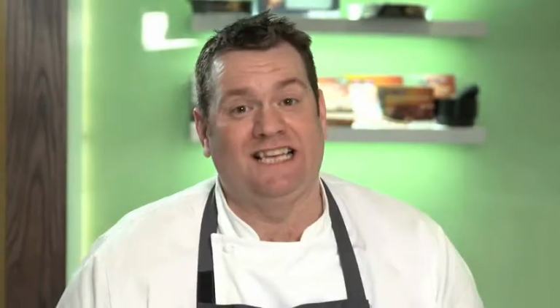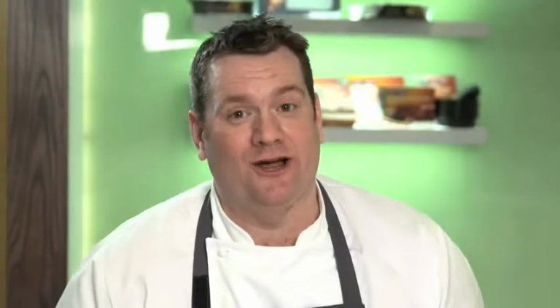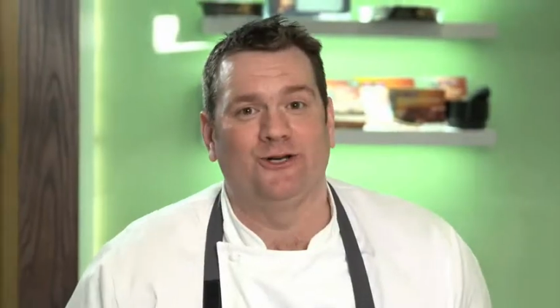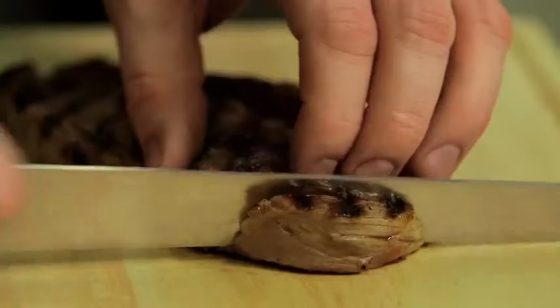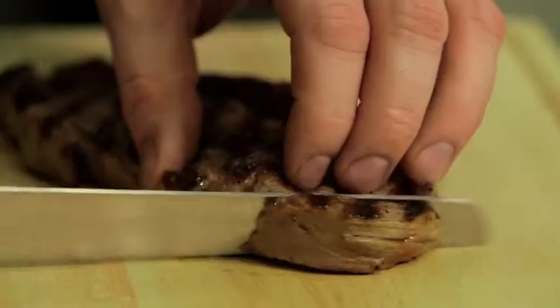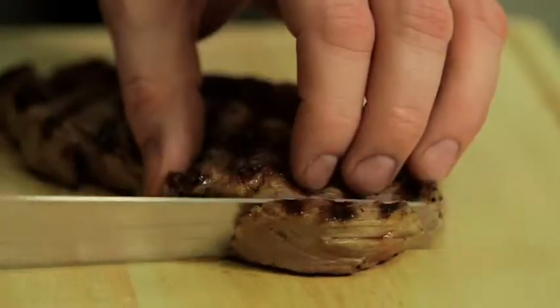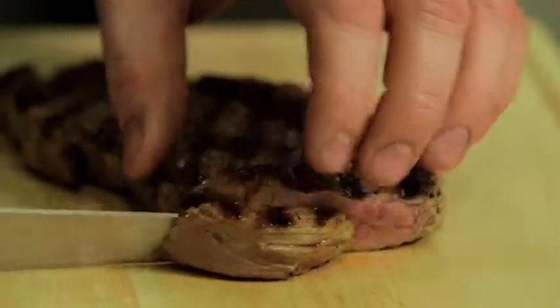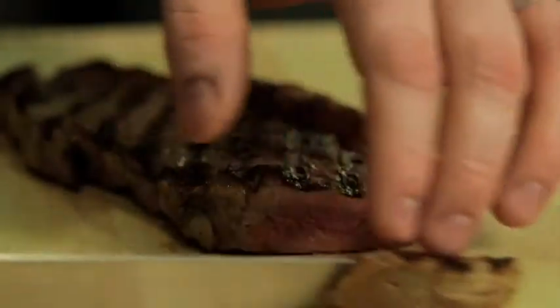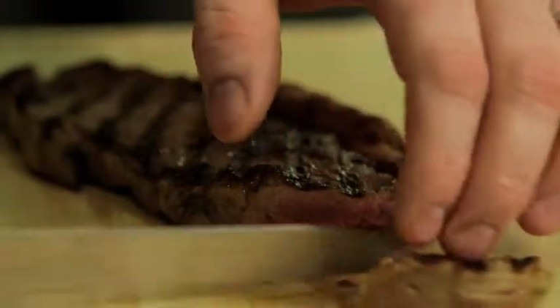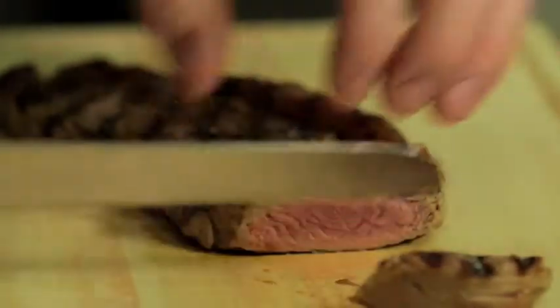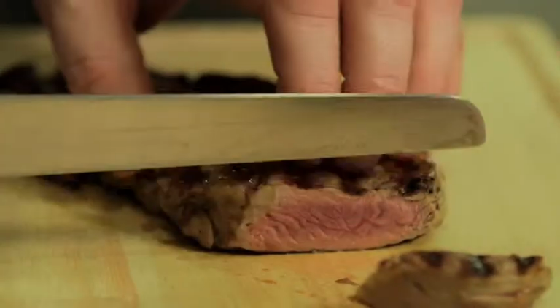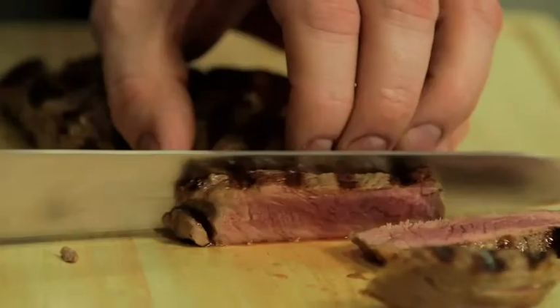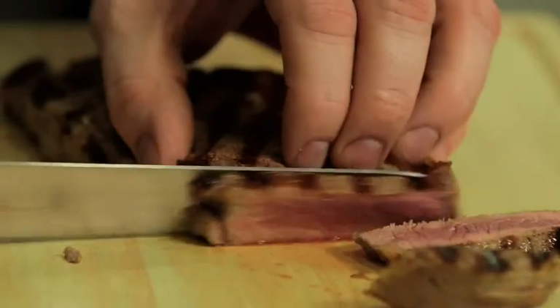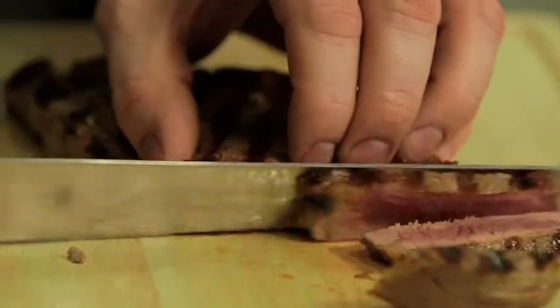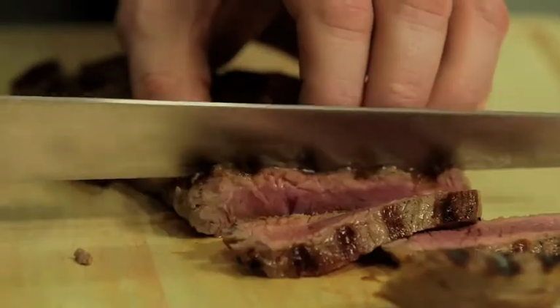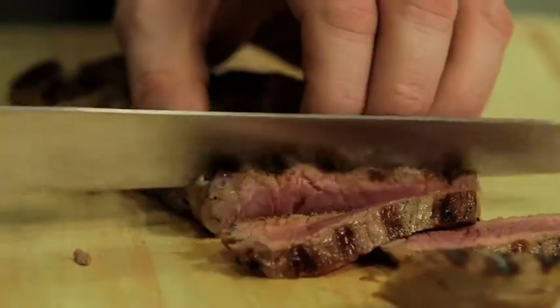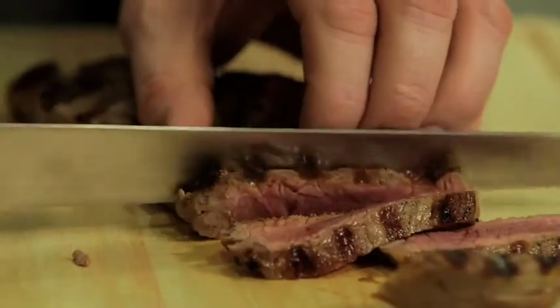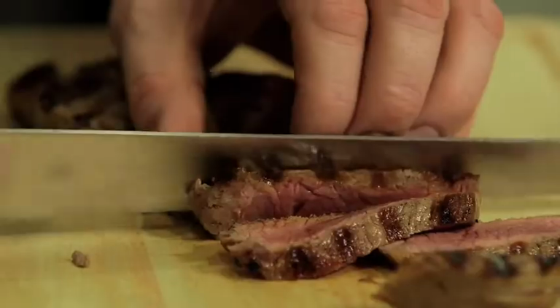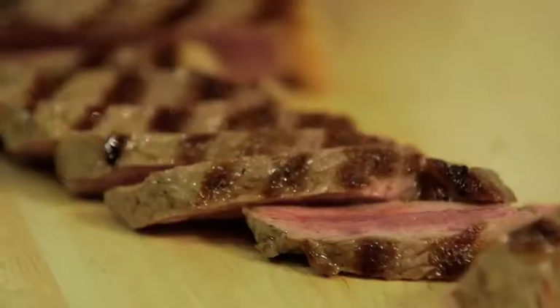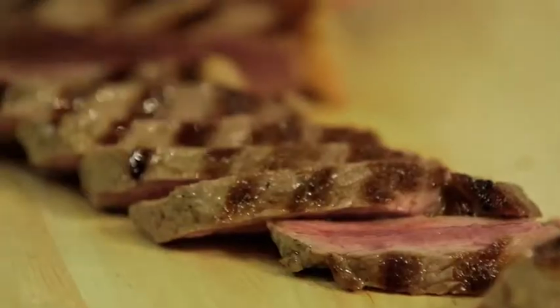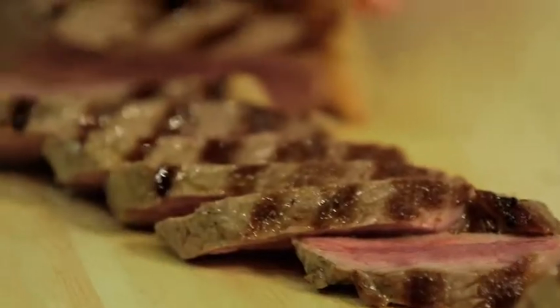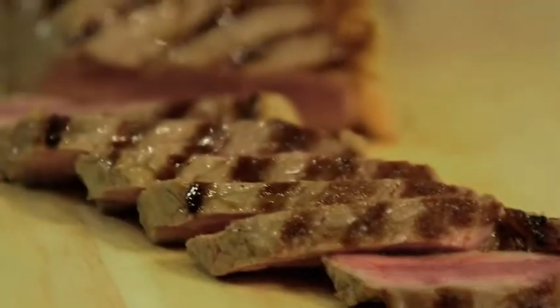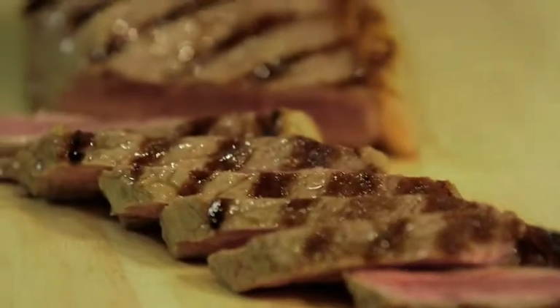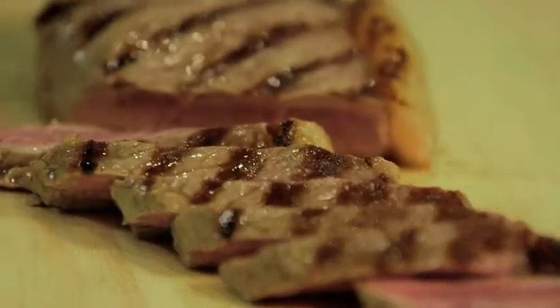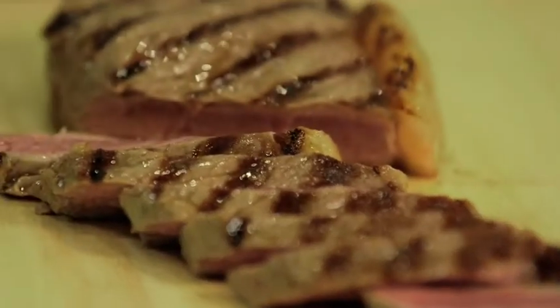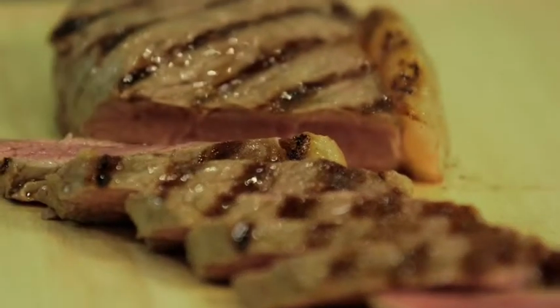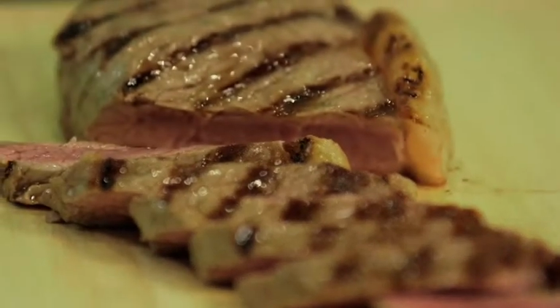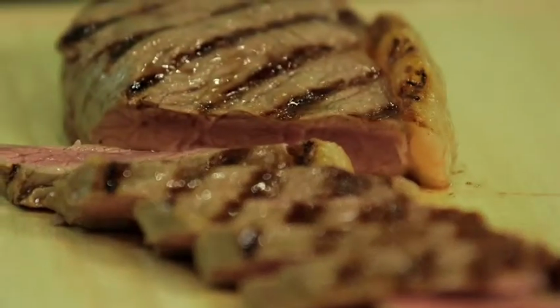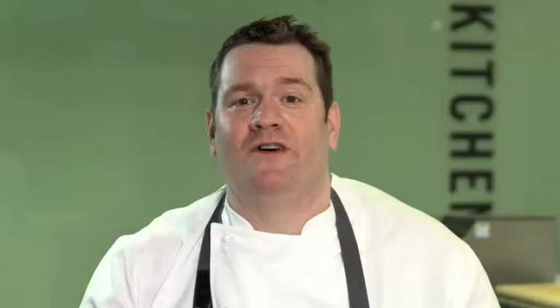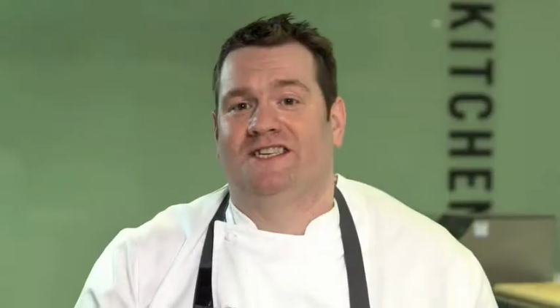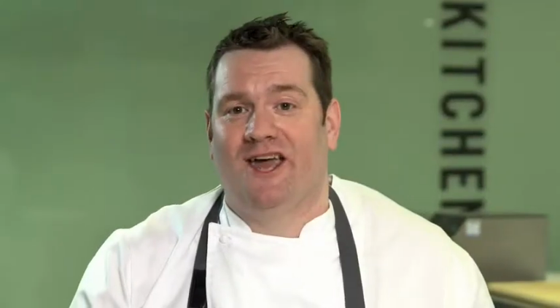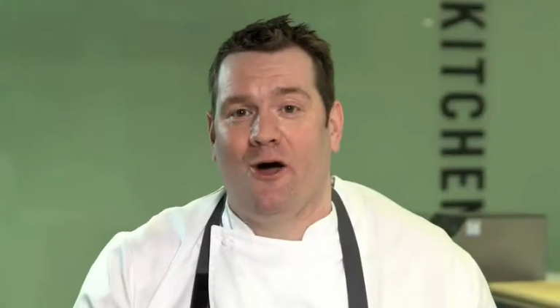Let's get it cut. This is how I love my steak. If you want it more well done, give an extra couple of minutes either side. Now why don't you have a go at cooking the perfect steak at home?